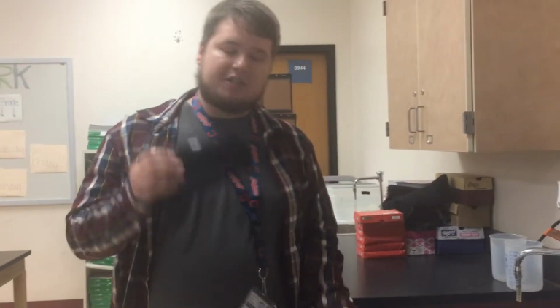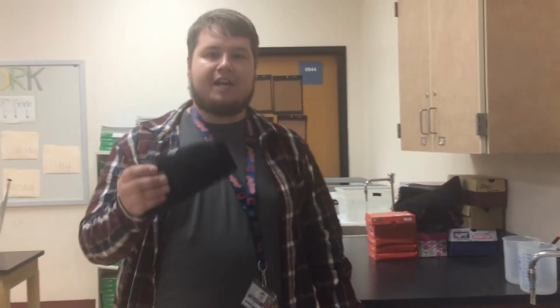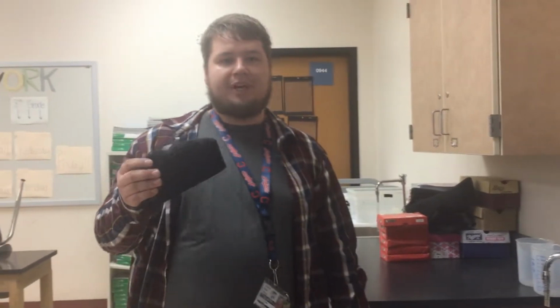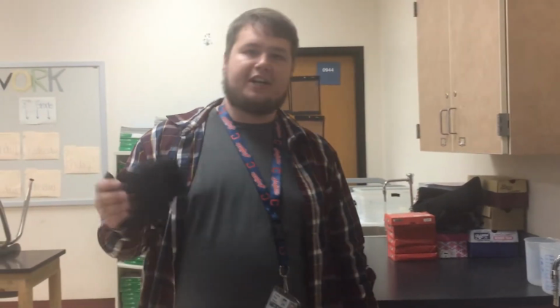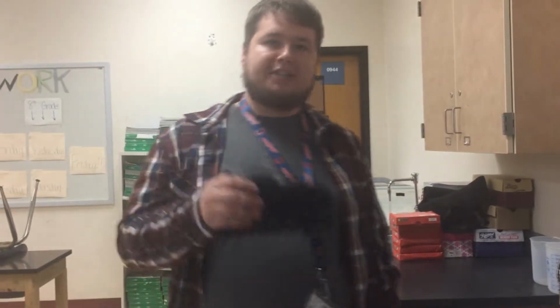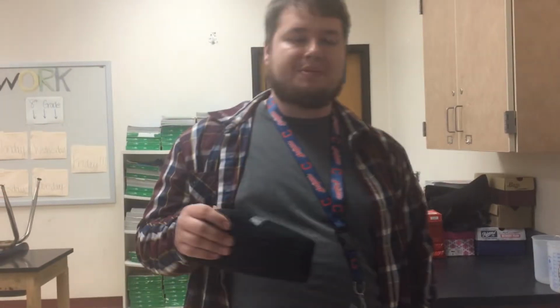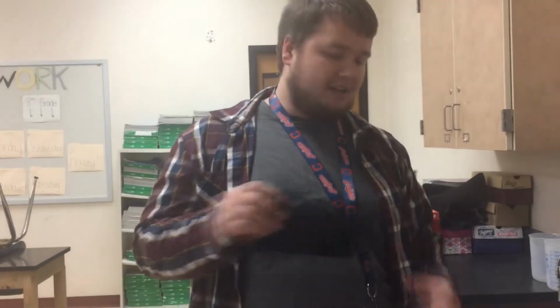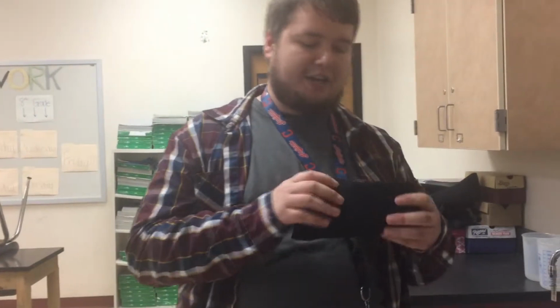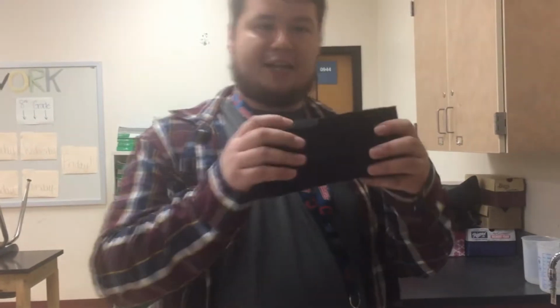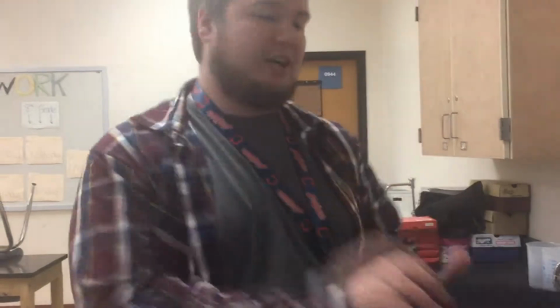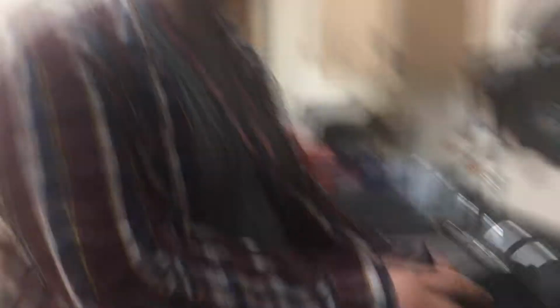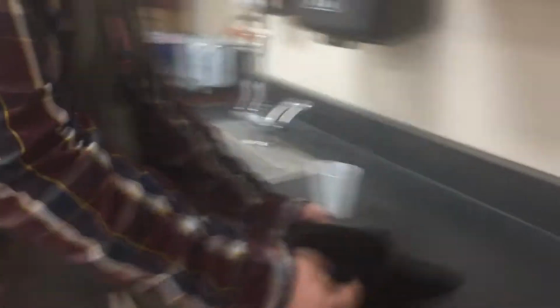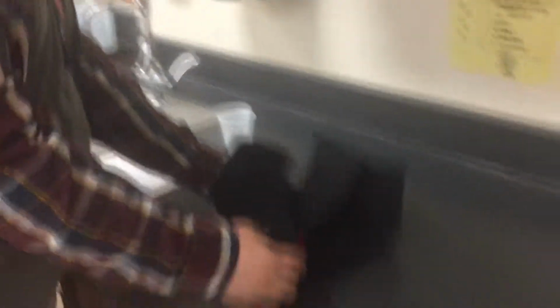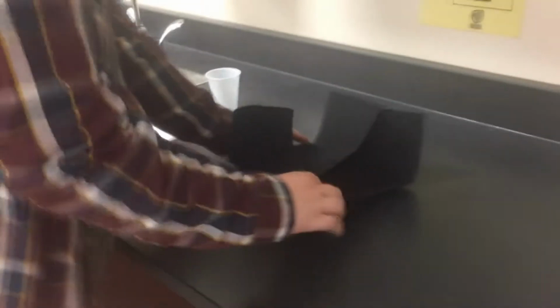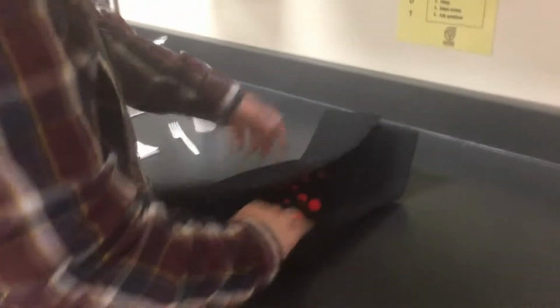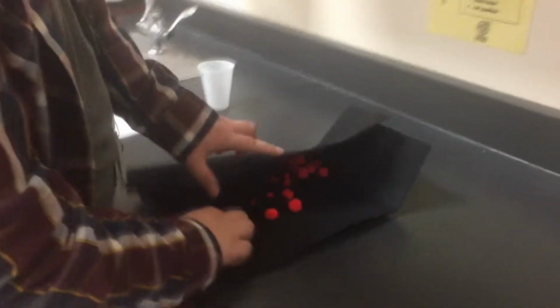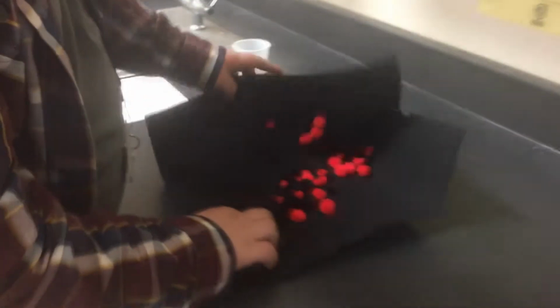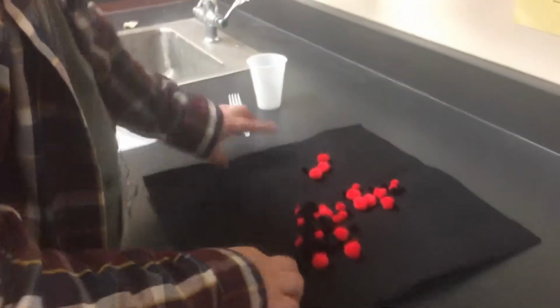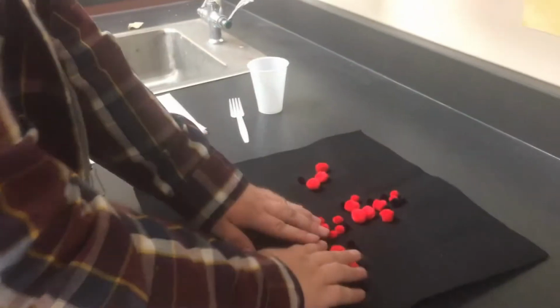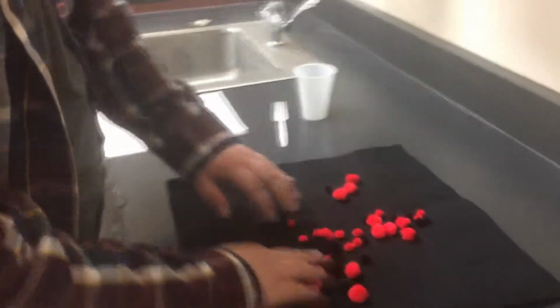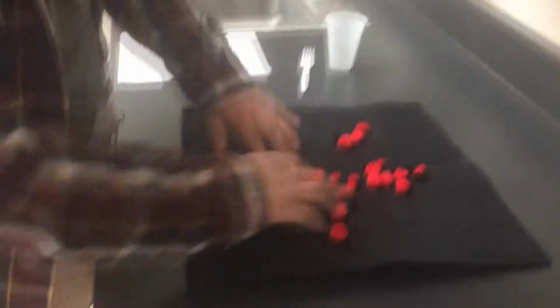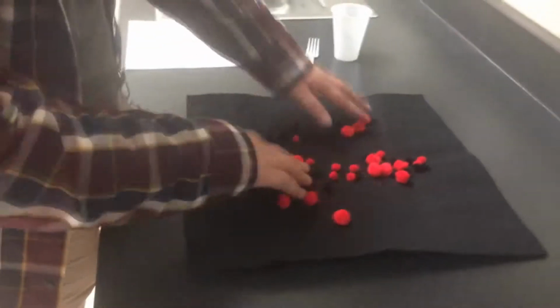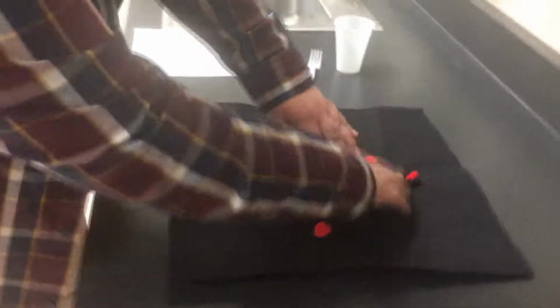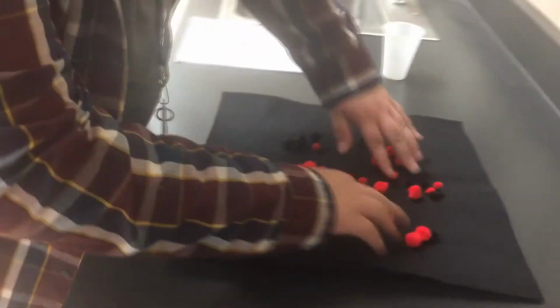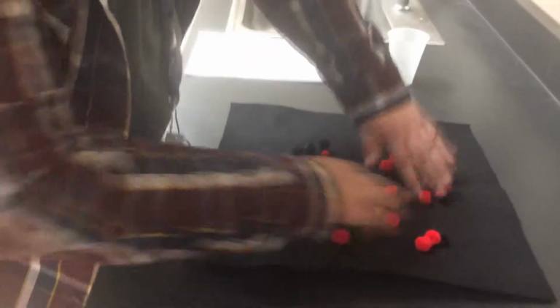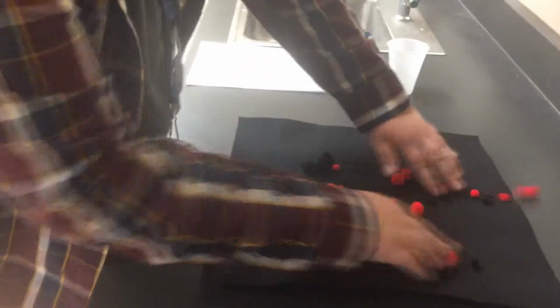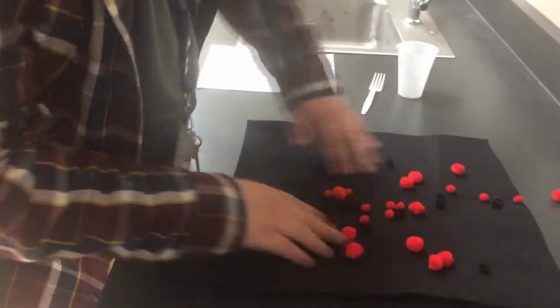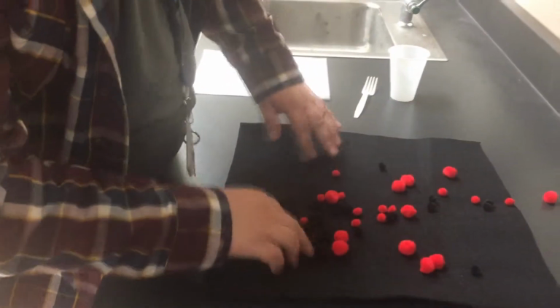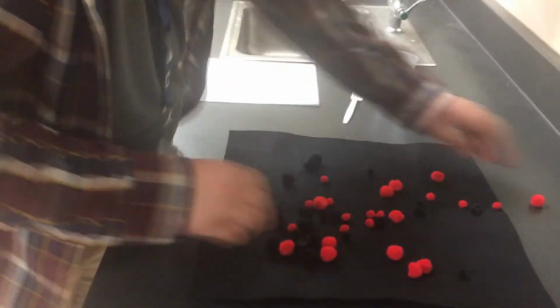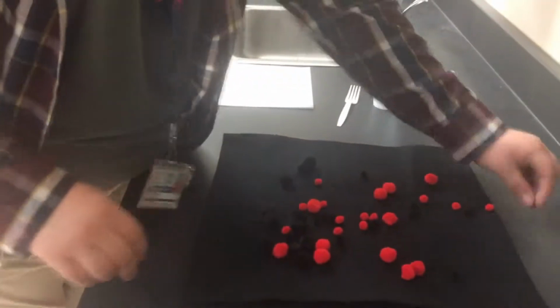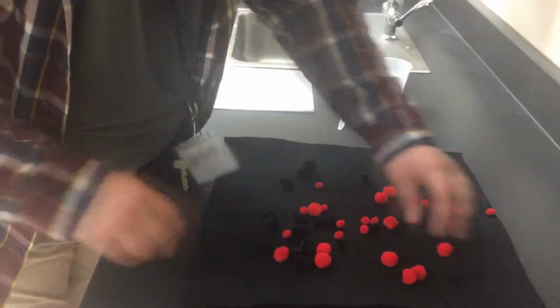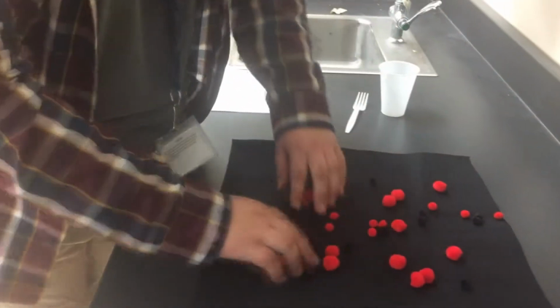Once you have your burrito, go back to your group seat and take your burrito and just unravel it just like this. So inside your burrito are pom poms — red ones, black ones, and big and small ones.